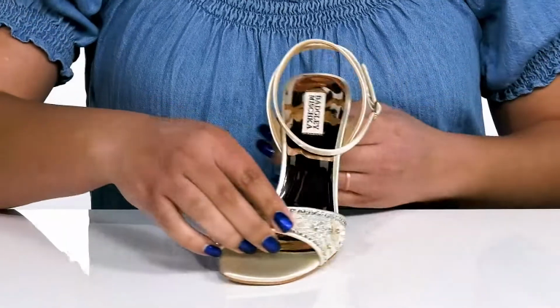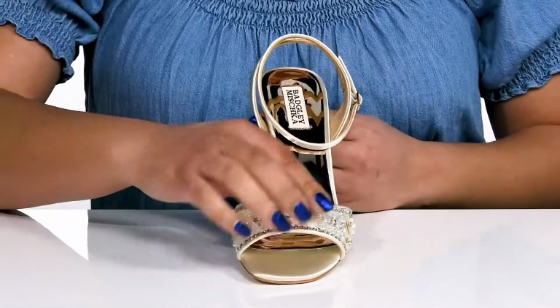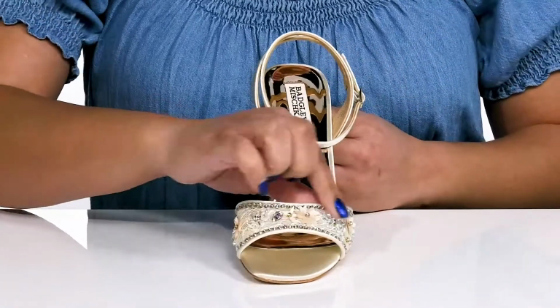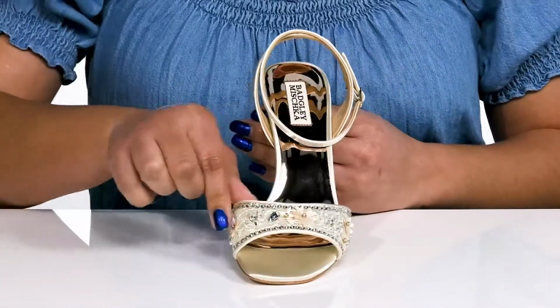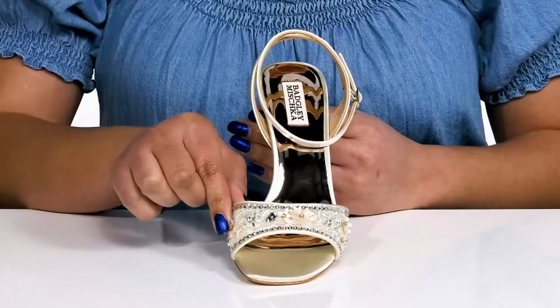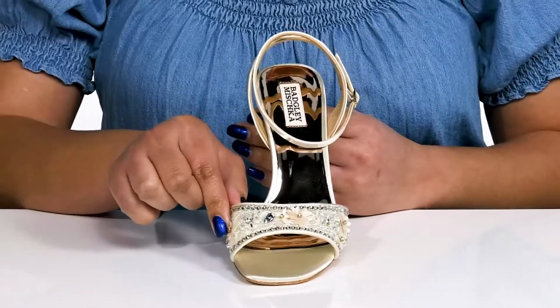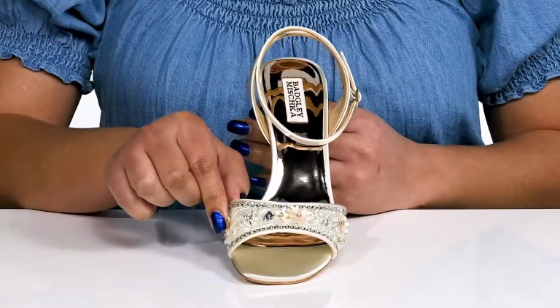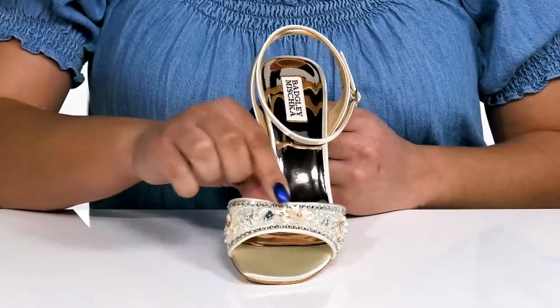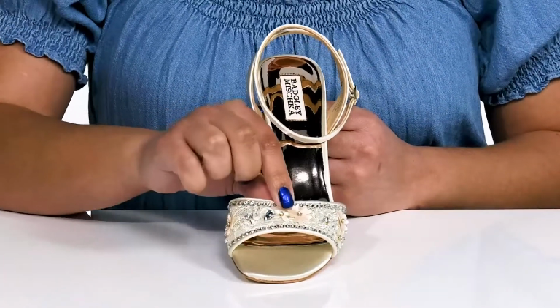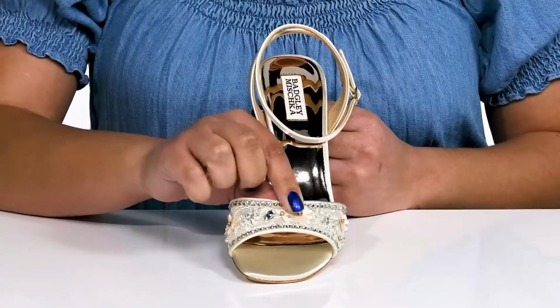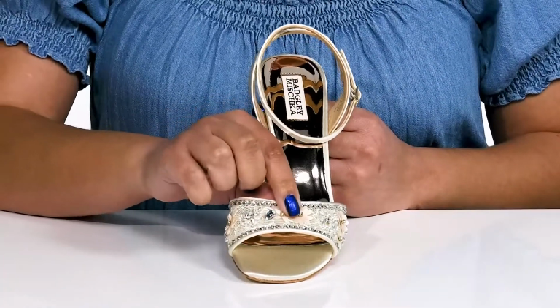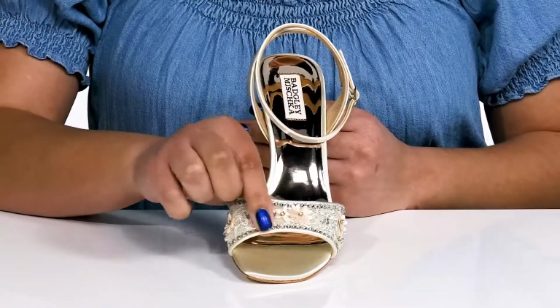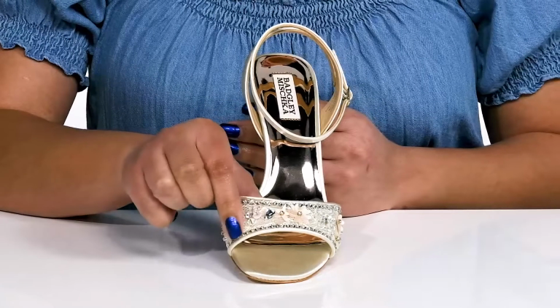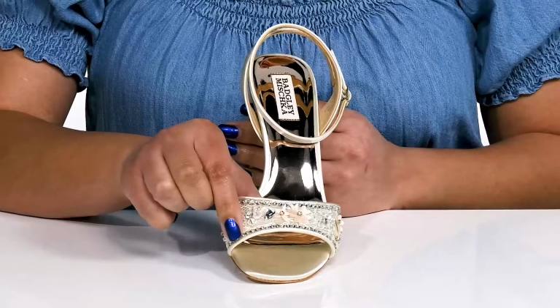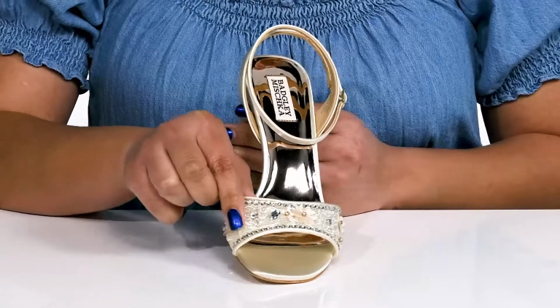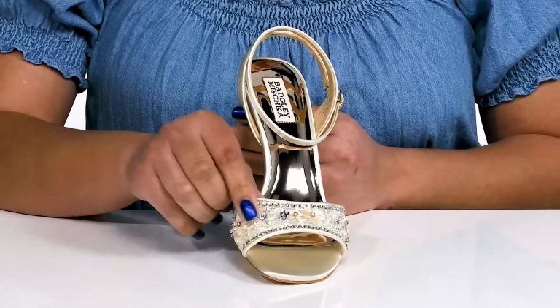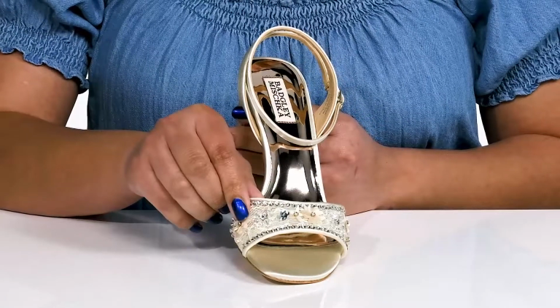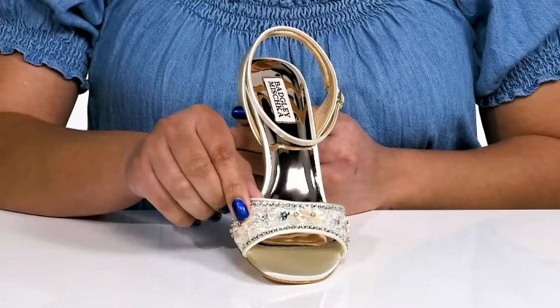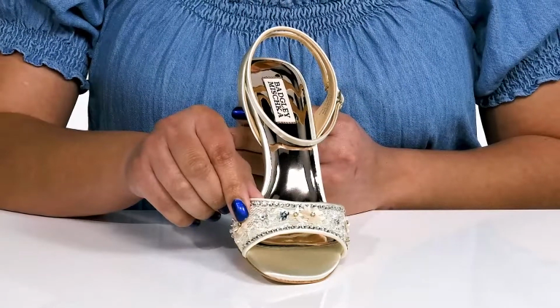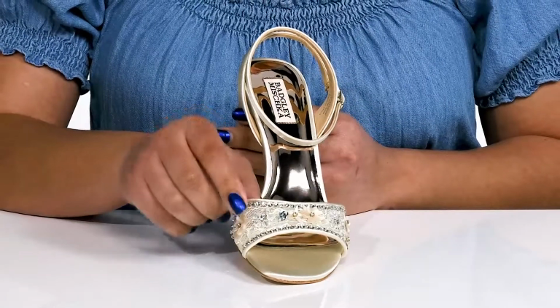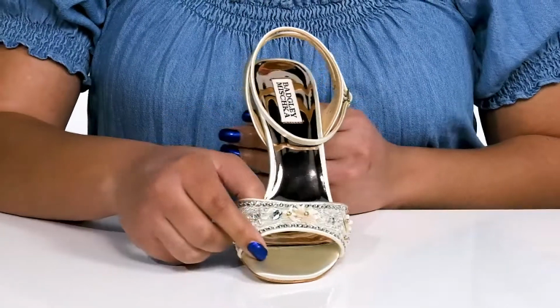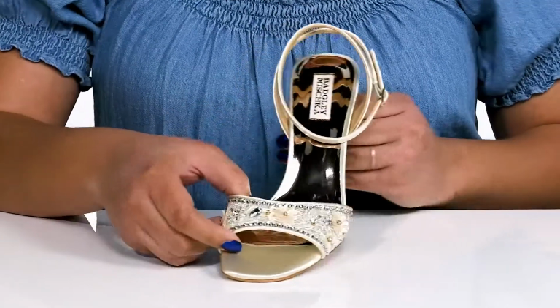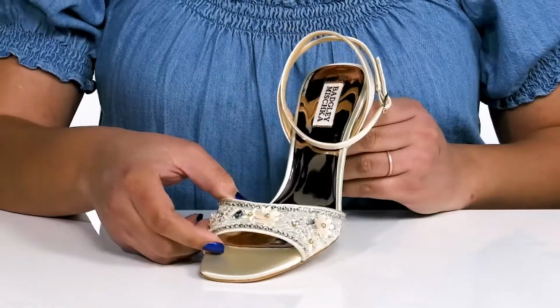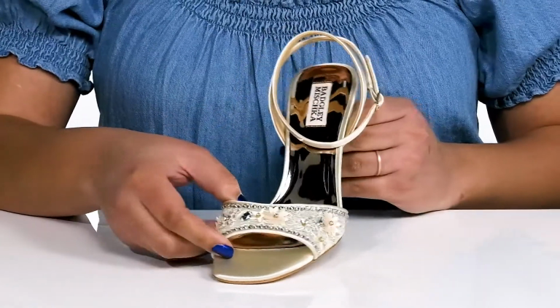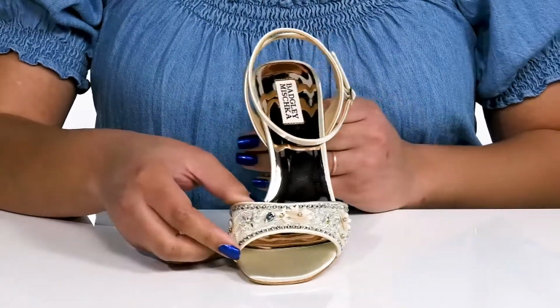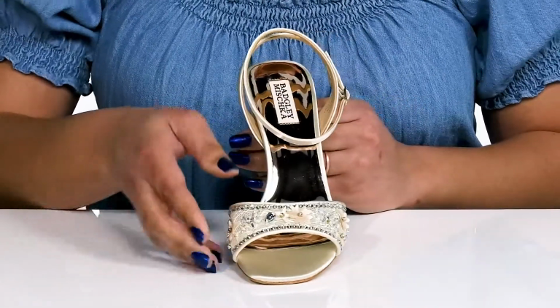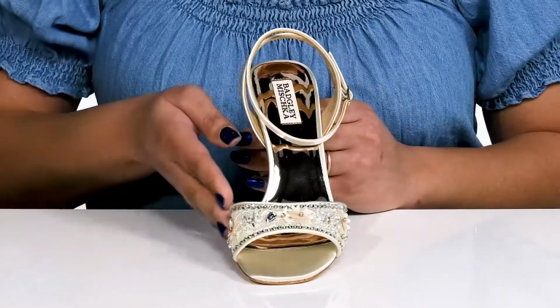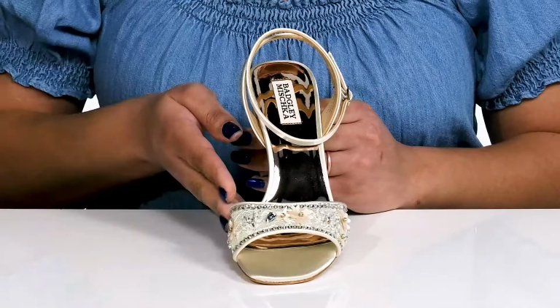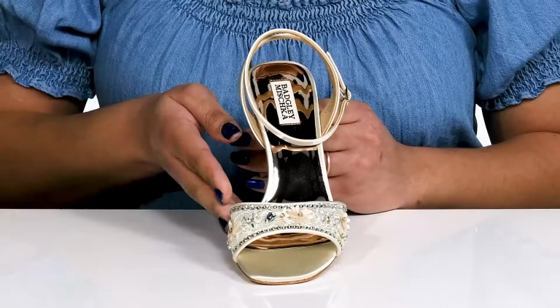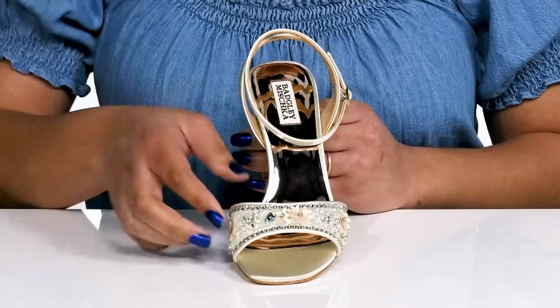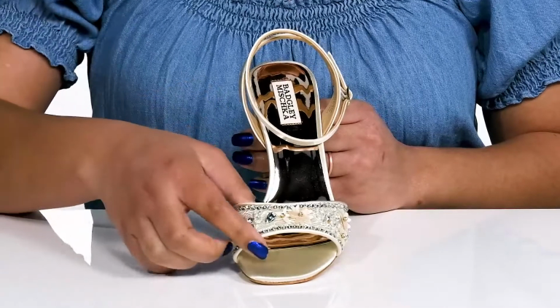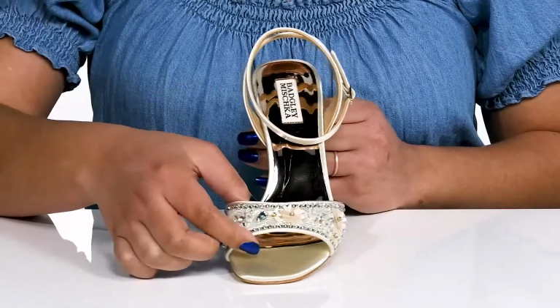That band has a lace design with beautiful flower and bead accents and rhinestone embellishments, giving you a glamorous style that'll make you feel like the belle of the ball.